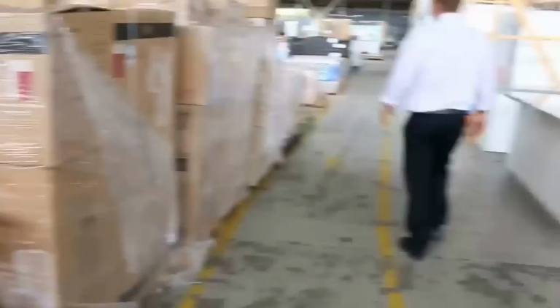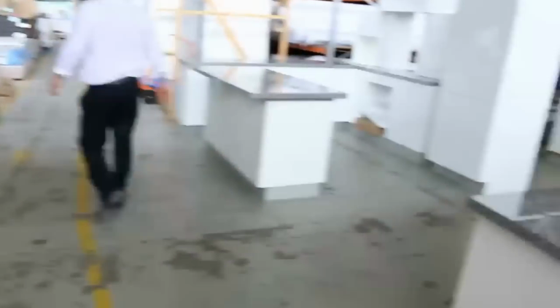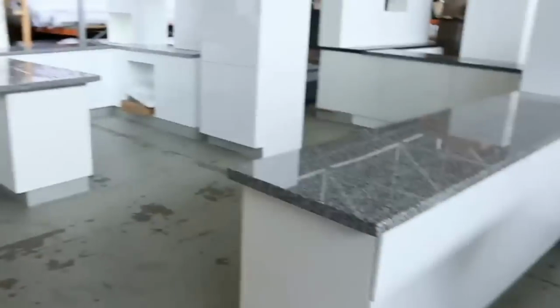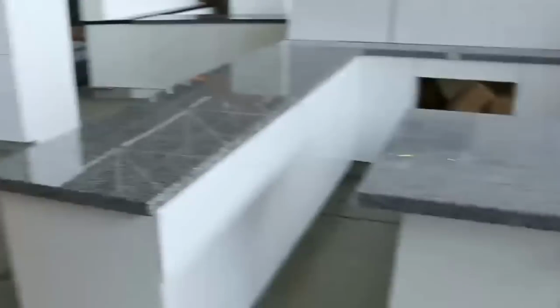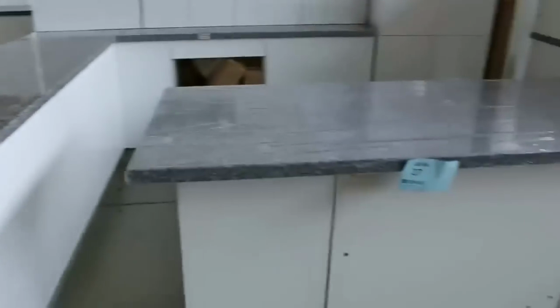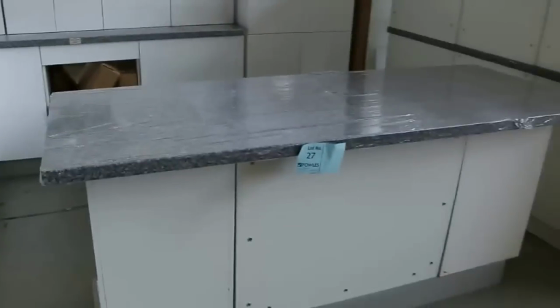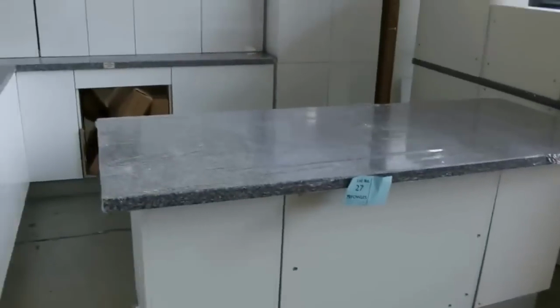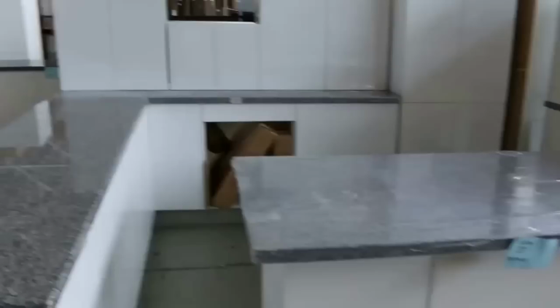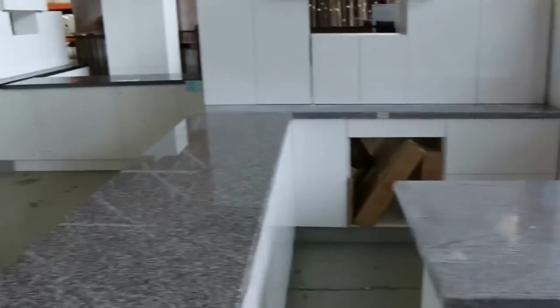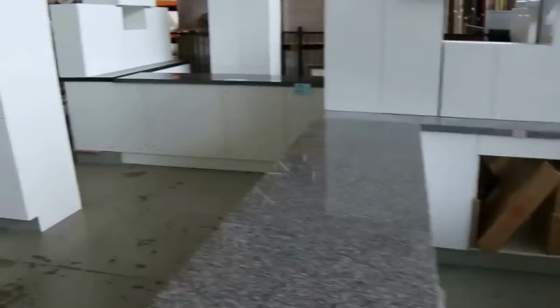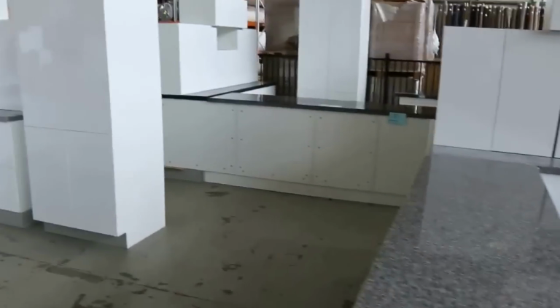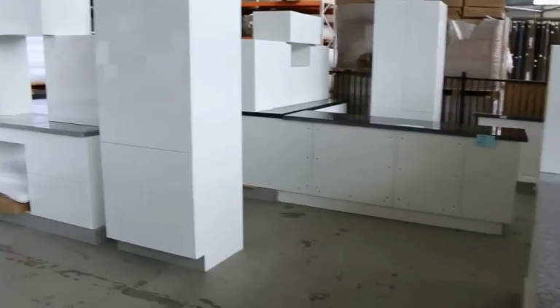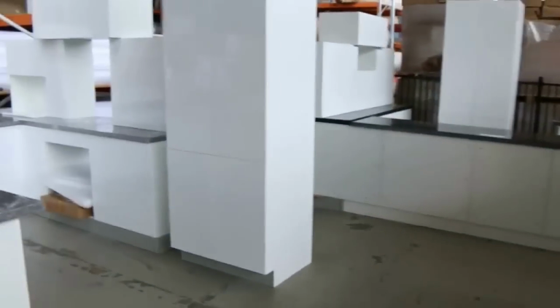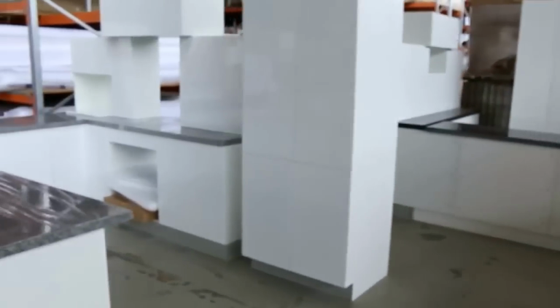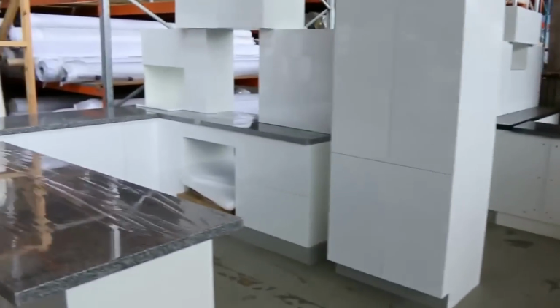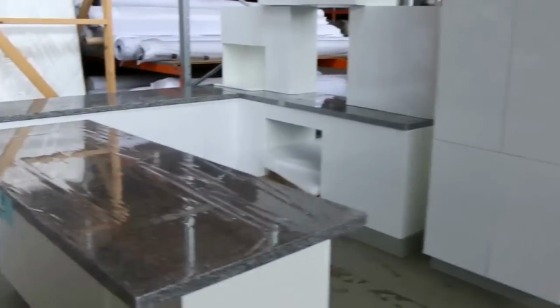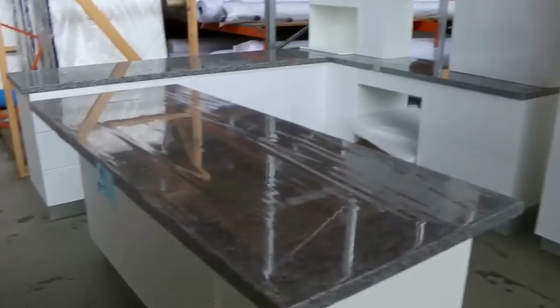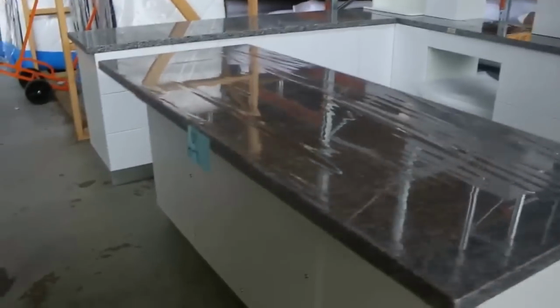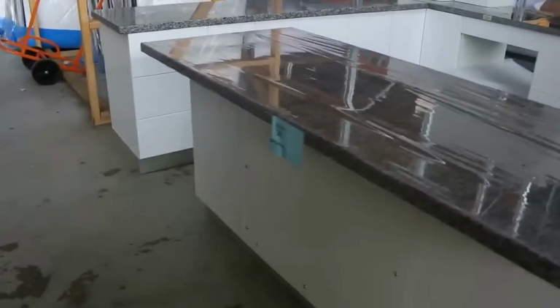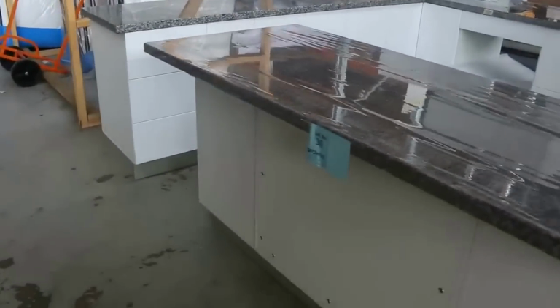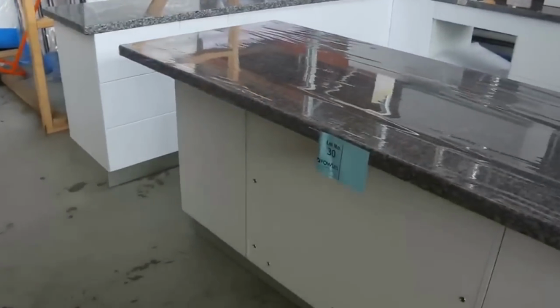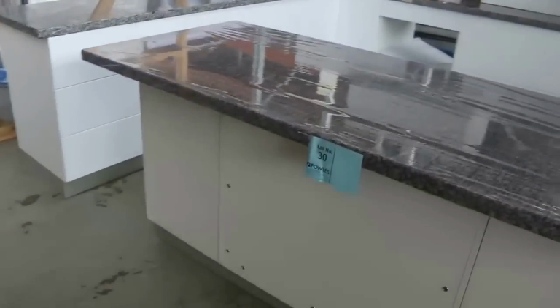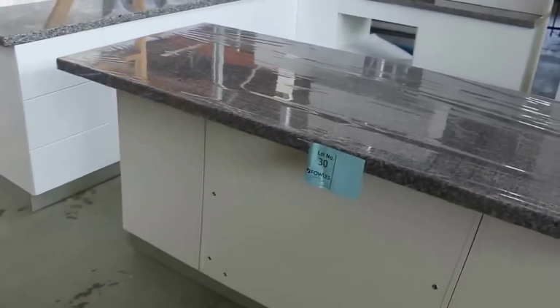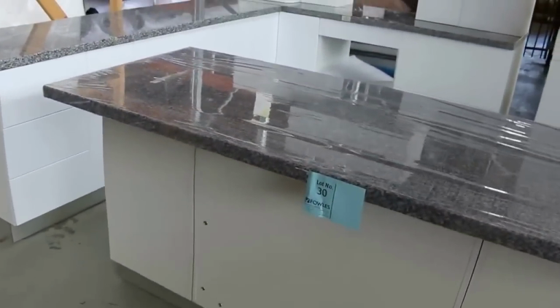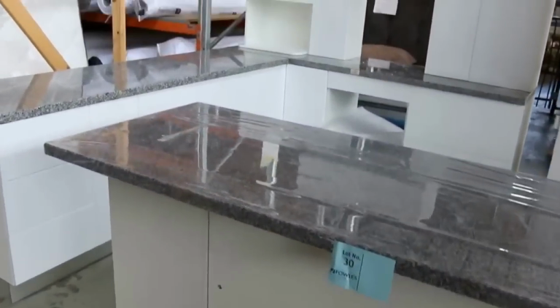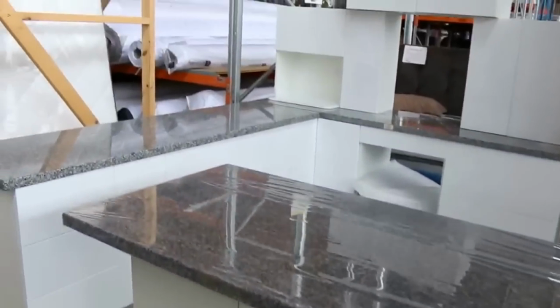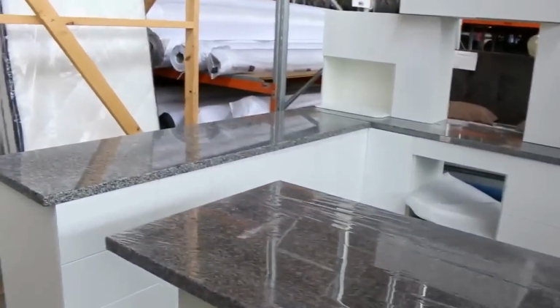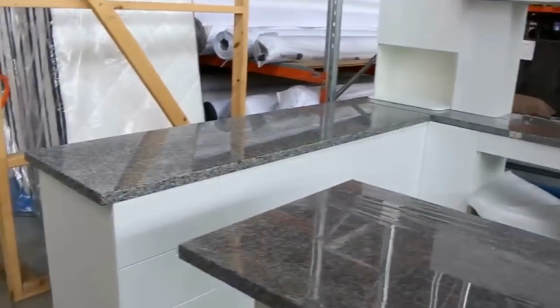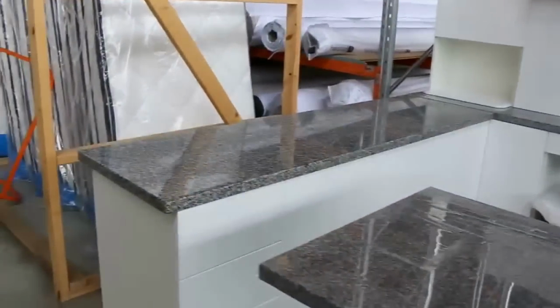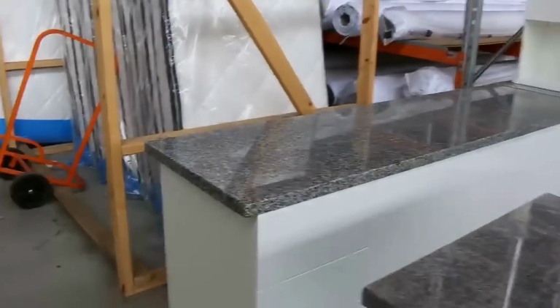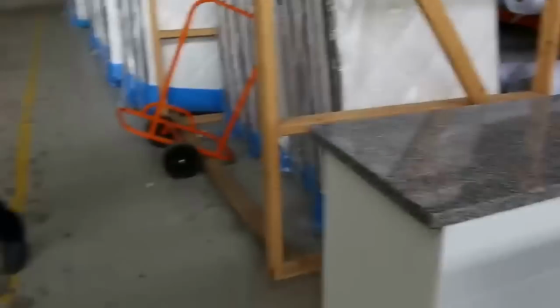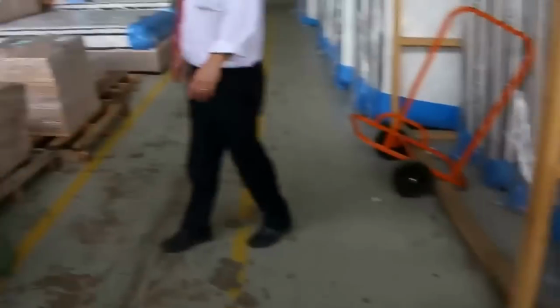Moving down a little bit now, we've got plenty more — there's more kitchens there as Michael's showing you. Beautiful kitchens, five in total. Island benches on some of them, L-shape on some, and I think there might be the odd U-shape one as well.